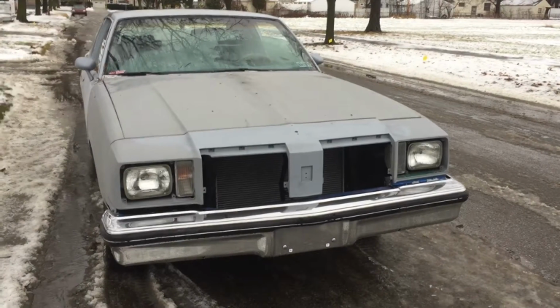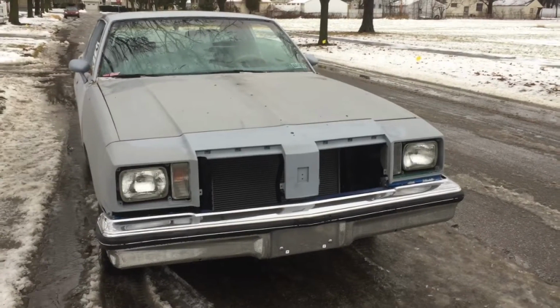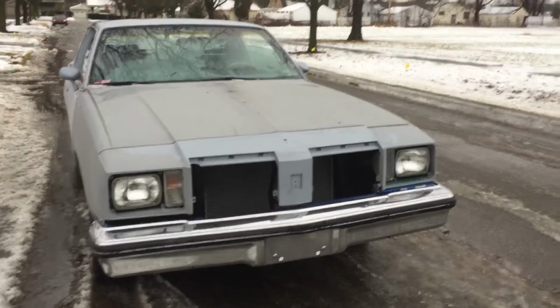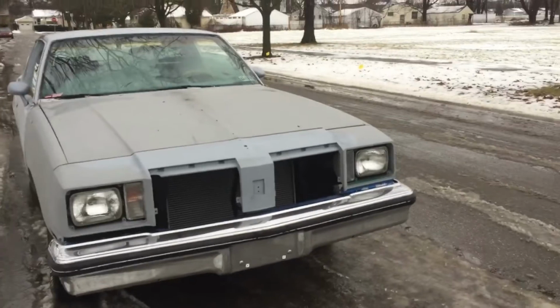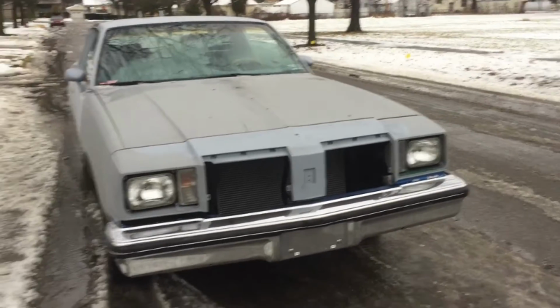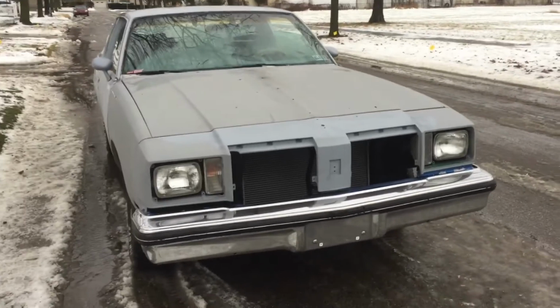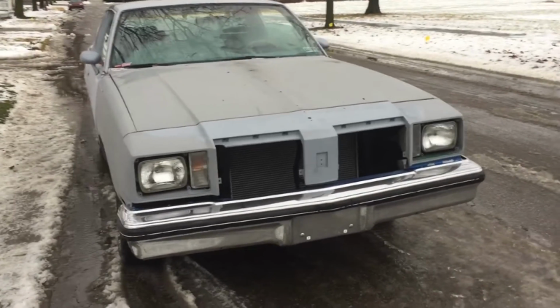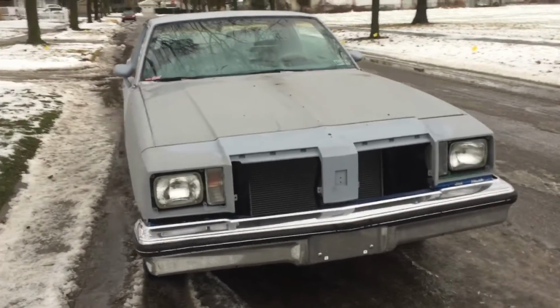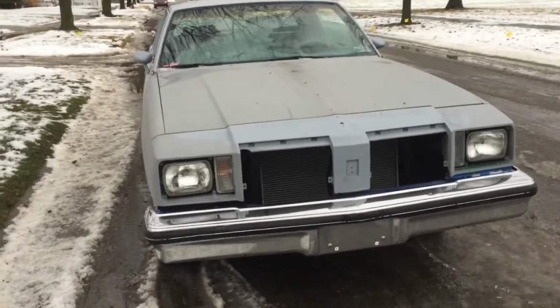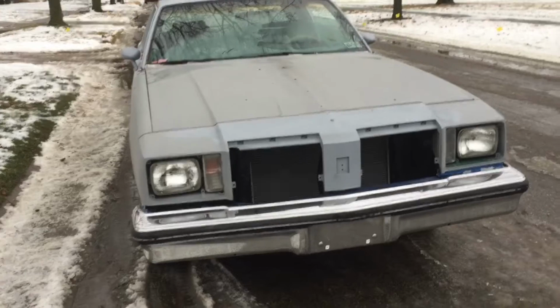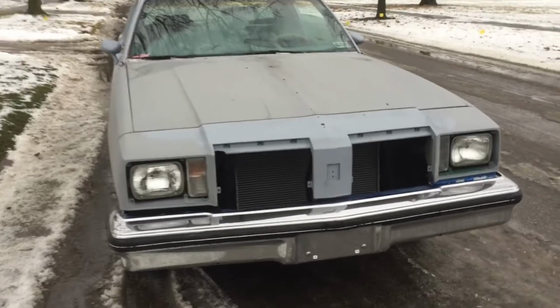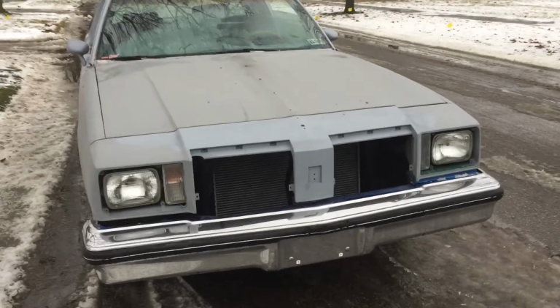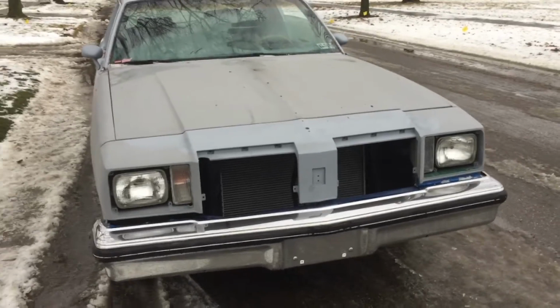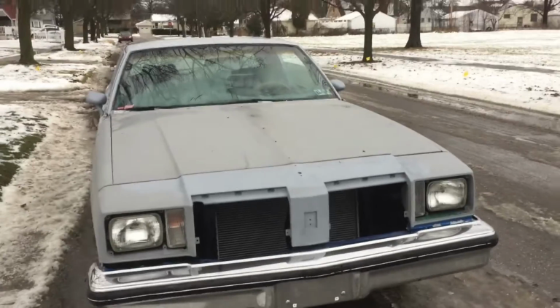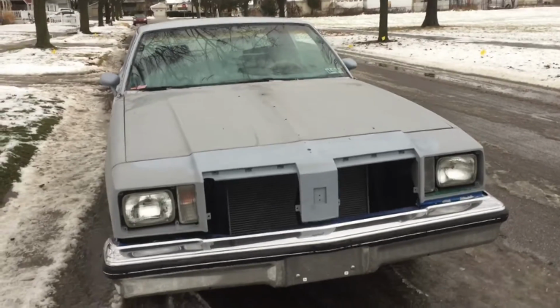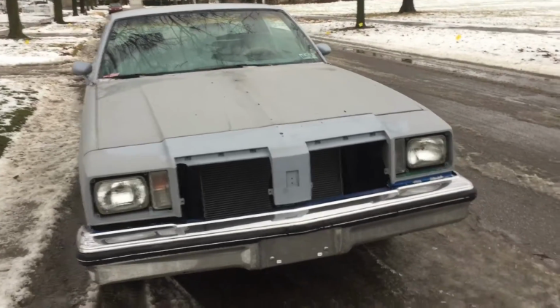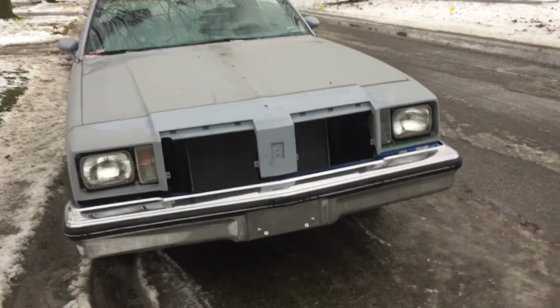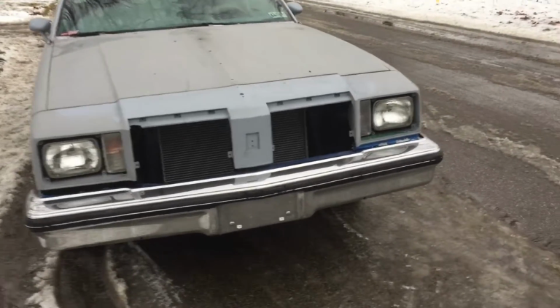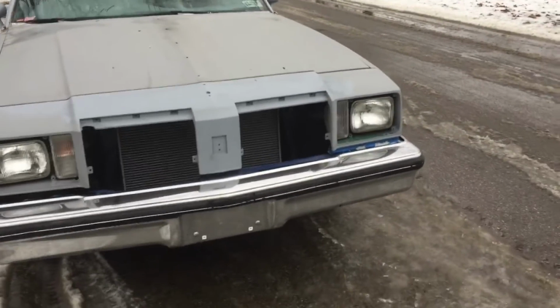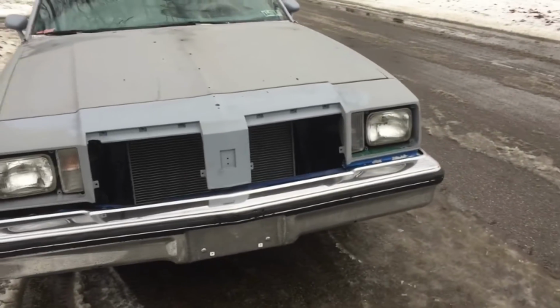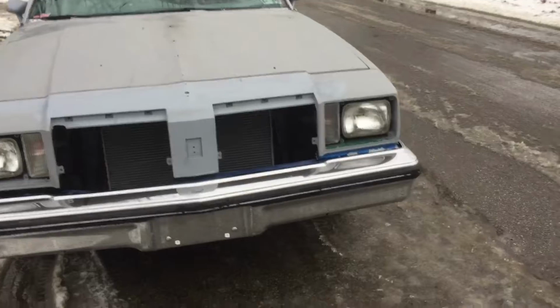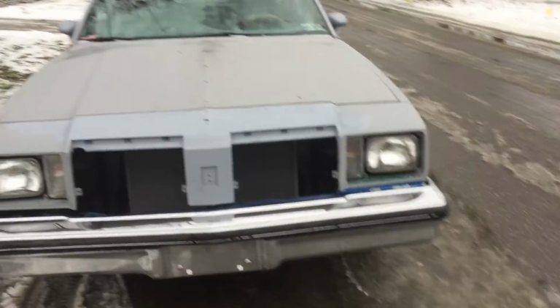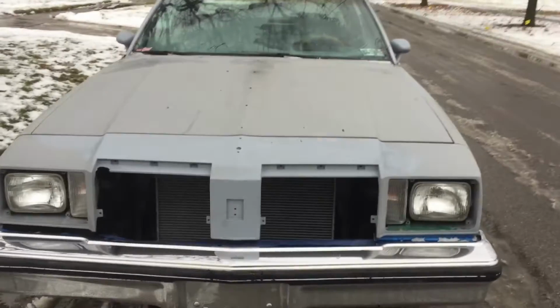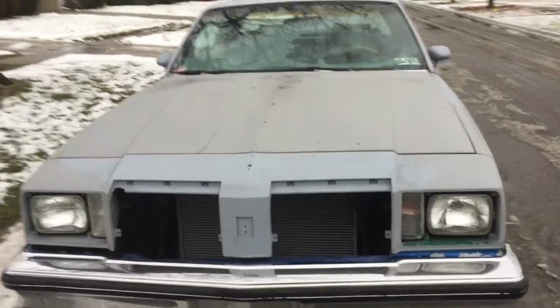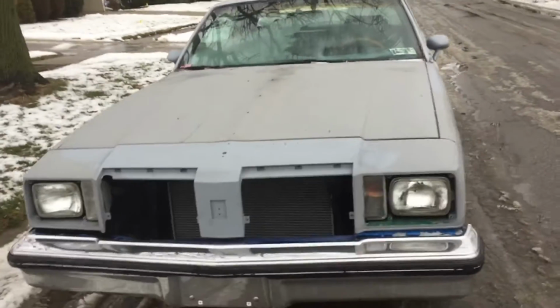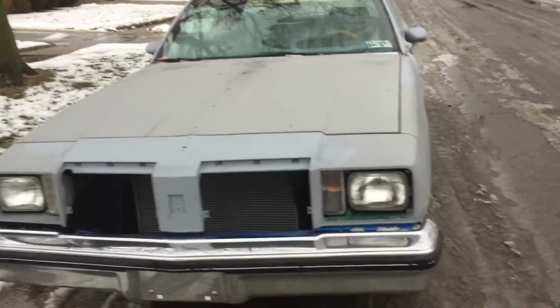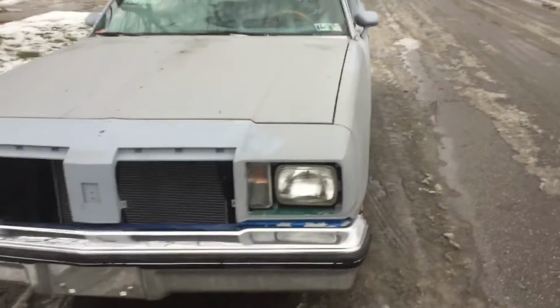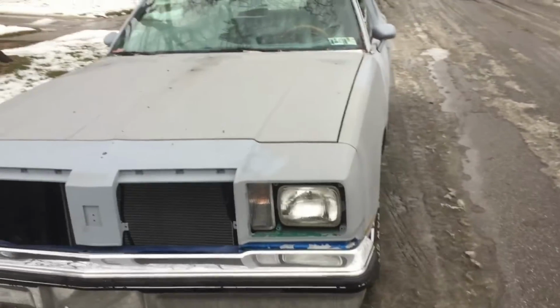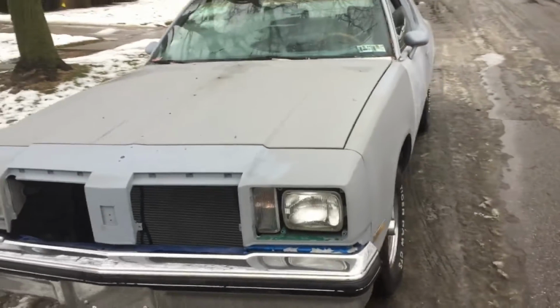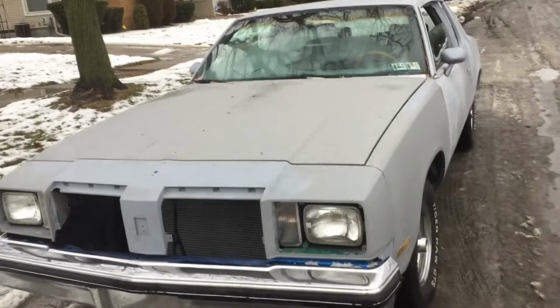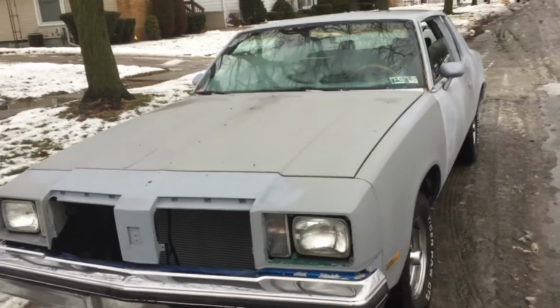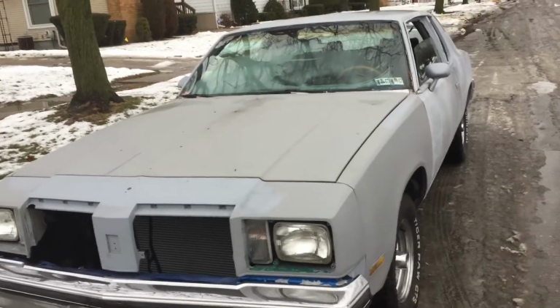What's good YouTube, it's your boy the Underground Paint King back with another video, and this one is my '78 Cutlass Supreme project.